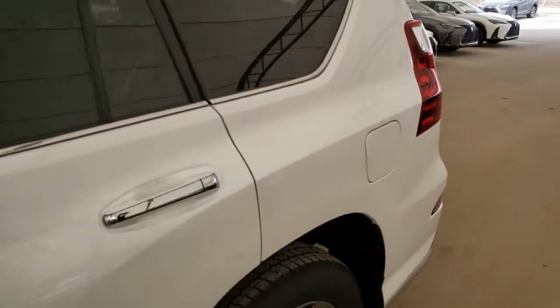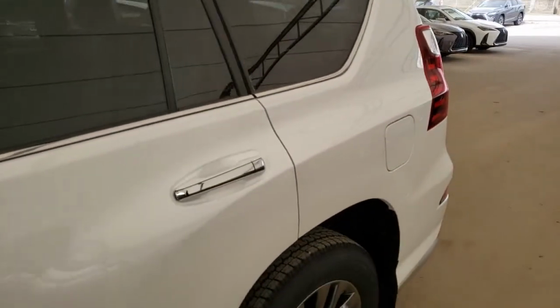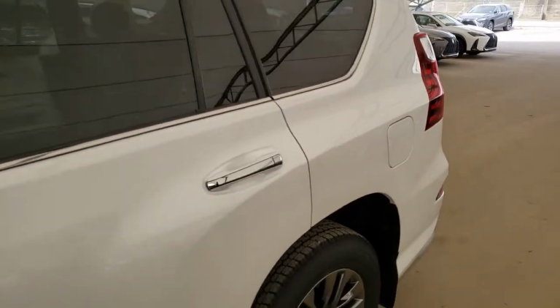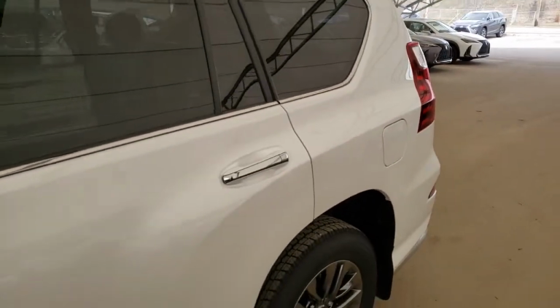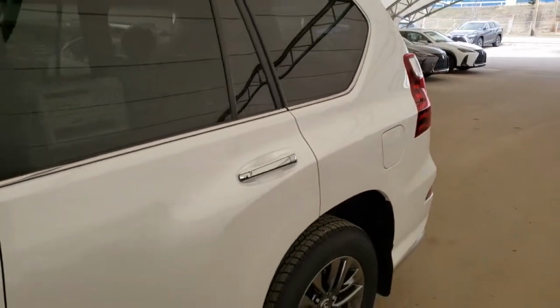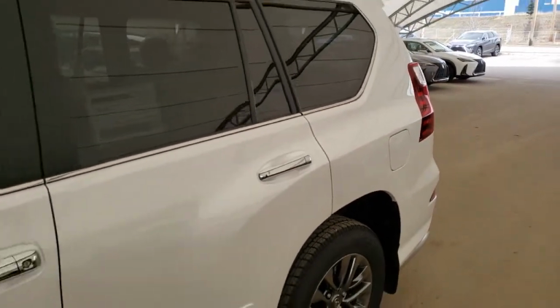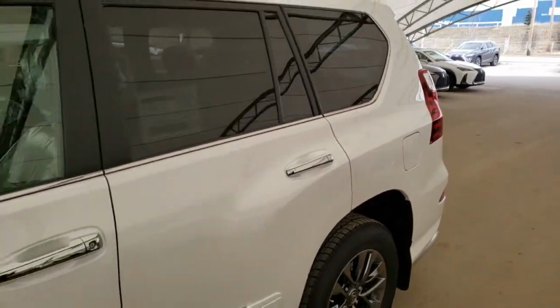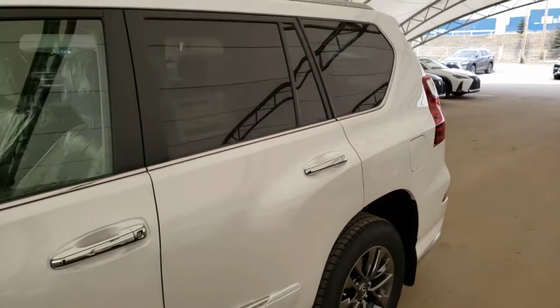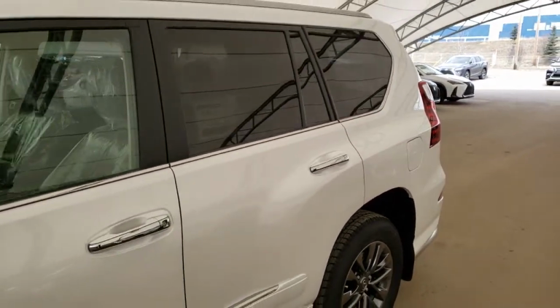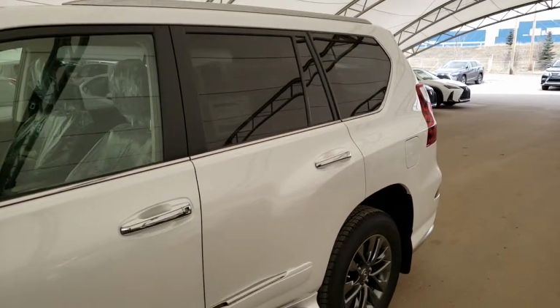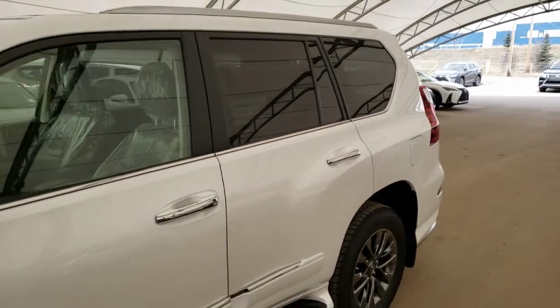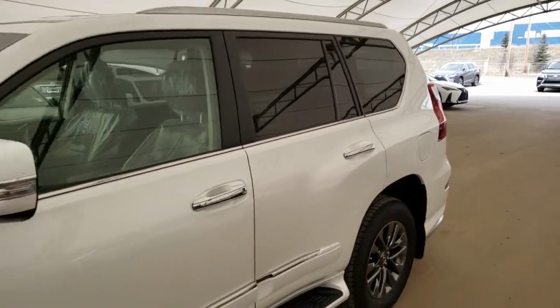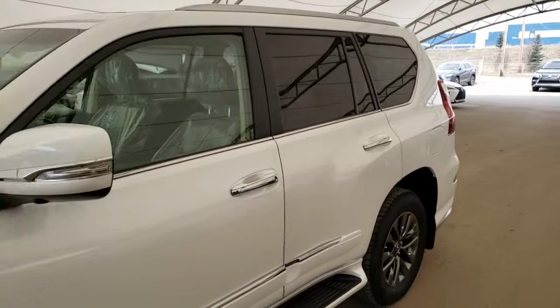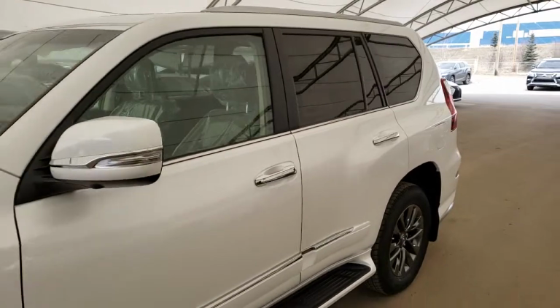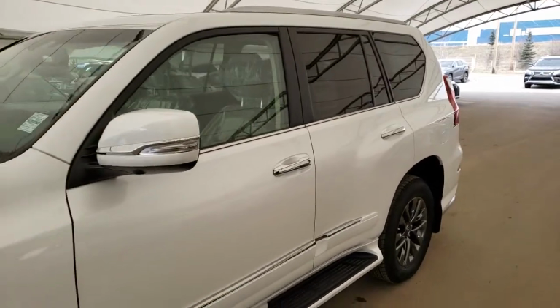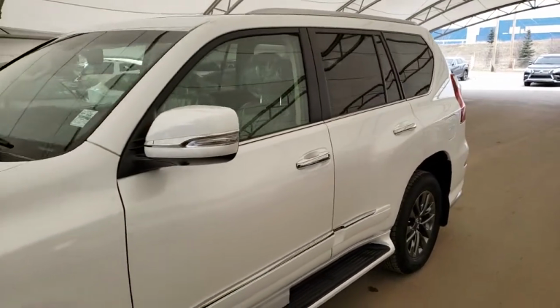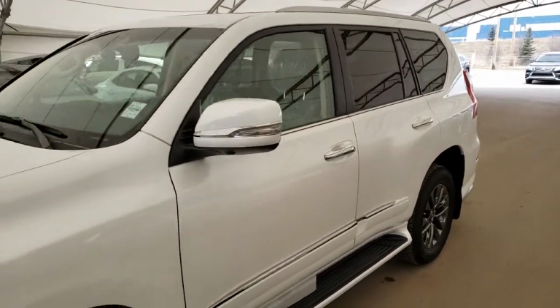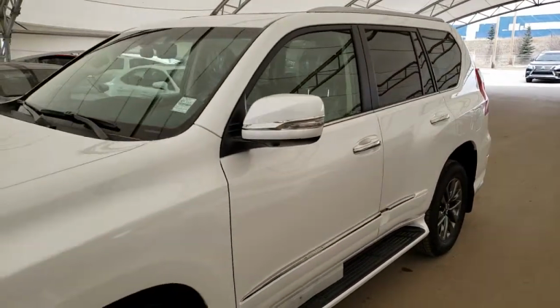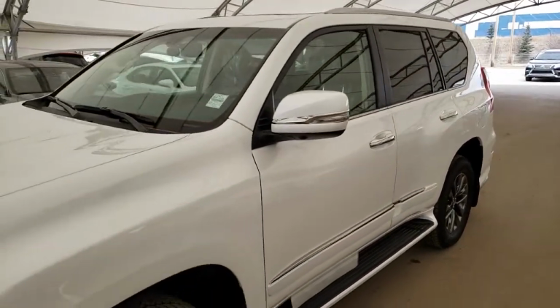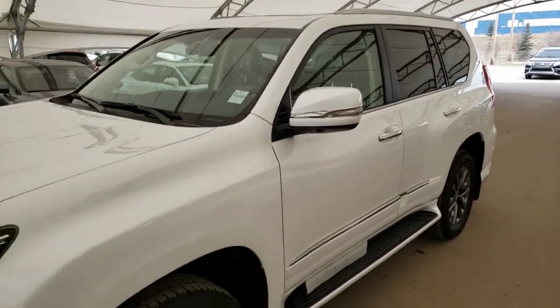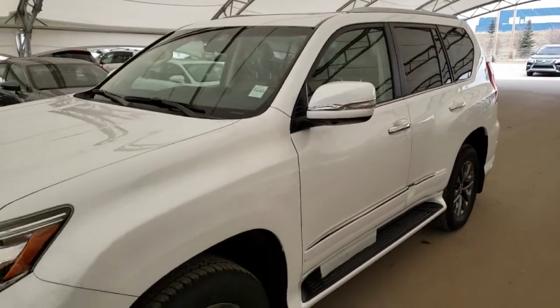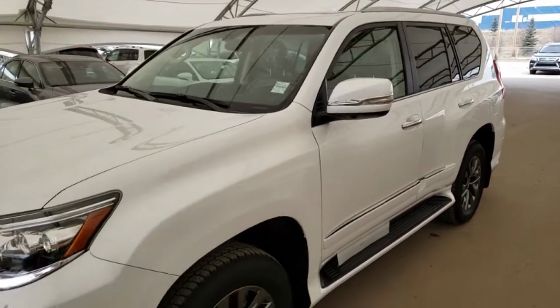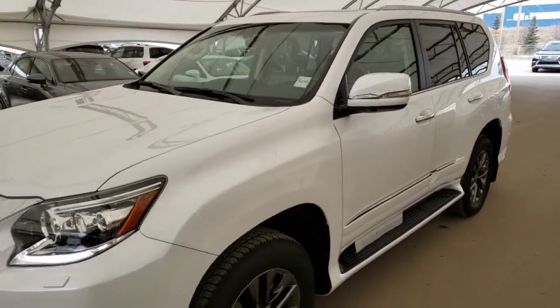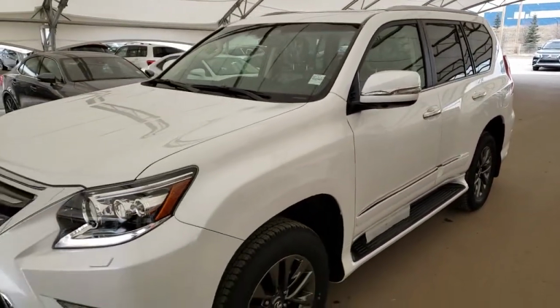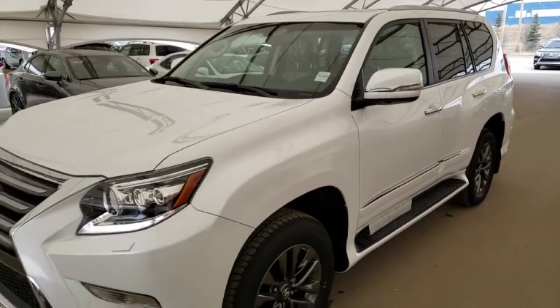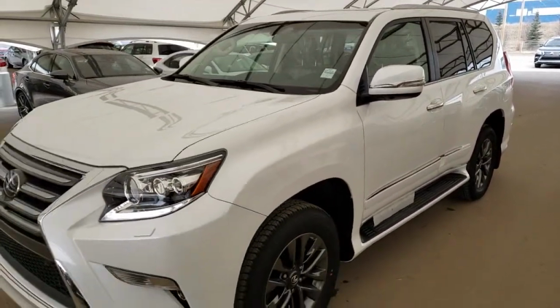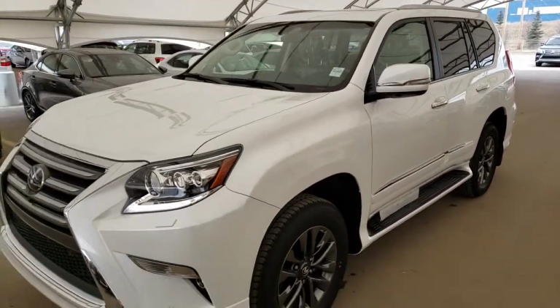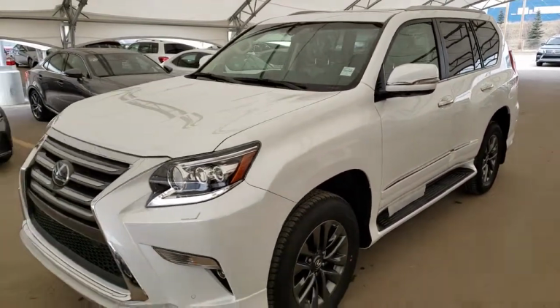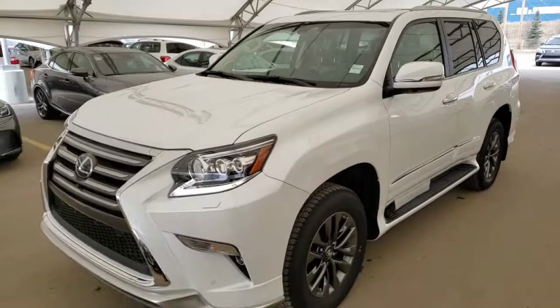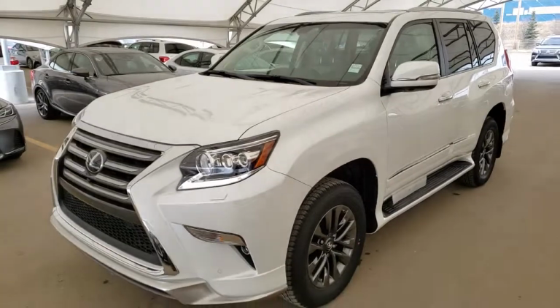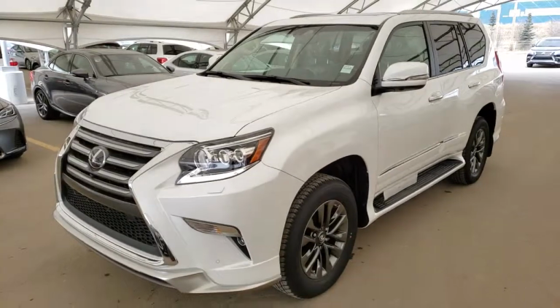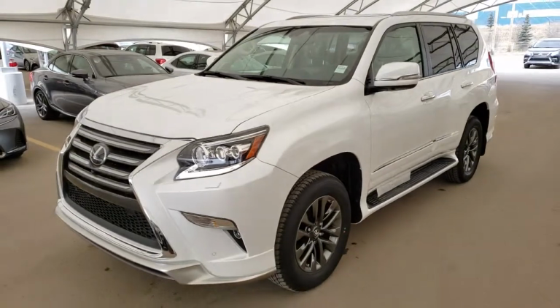To find out more about this vehicle, please visit us at LexusAtRoloic.com or call us to schedule a test drive at 403-296-9600.